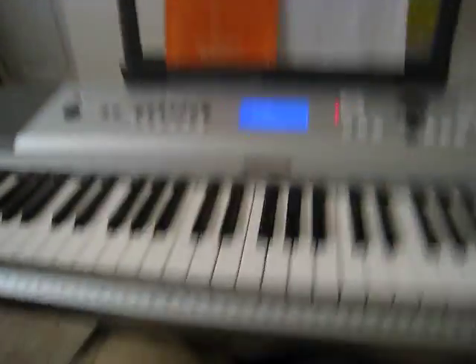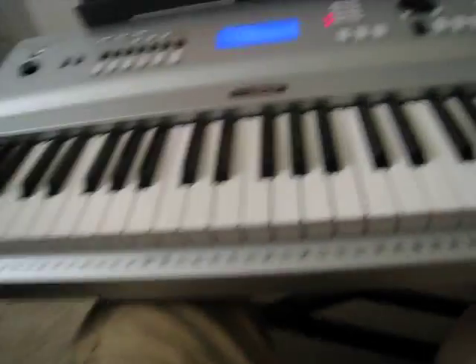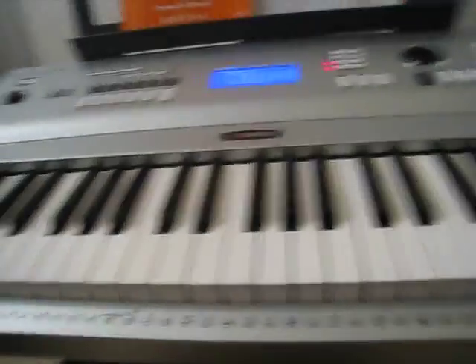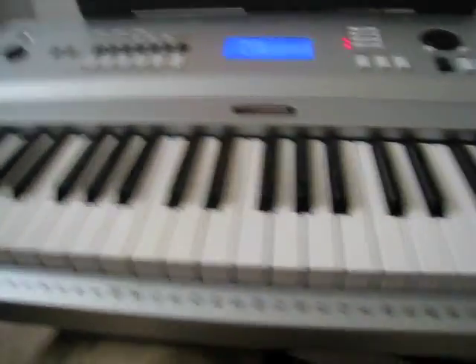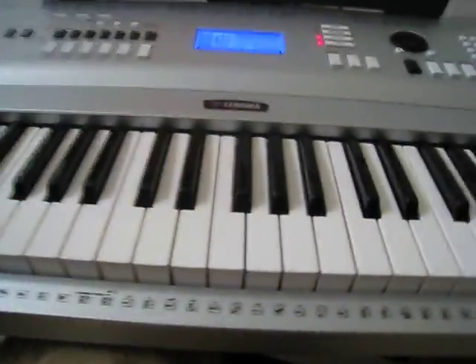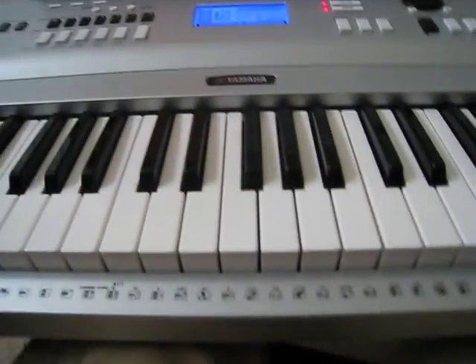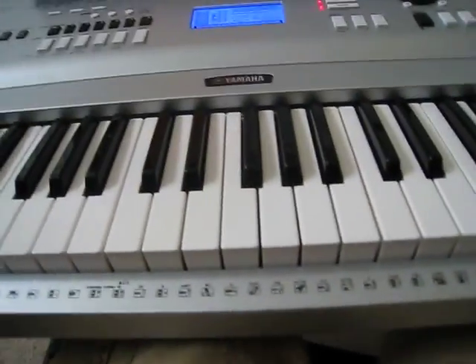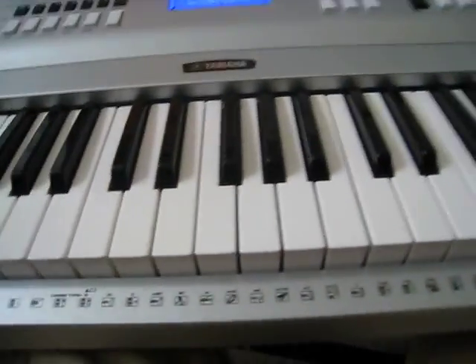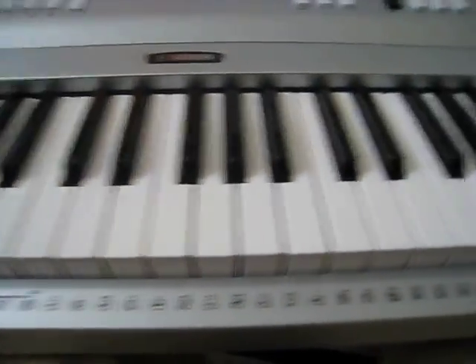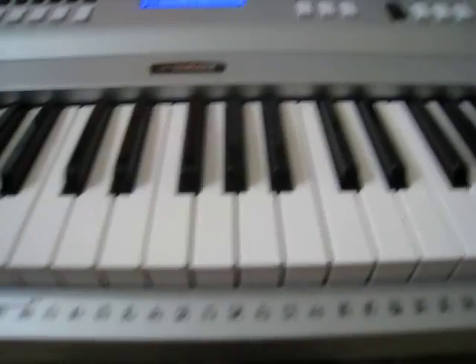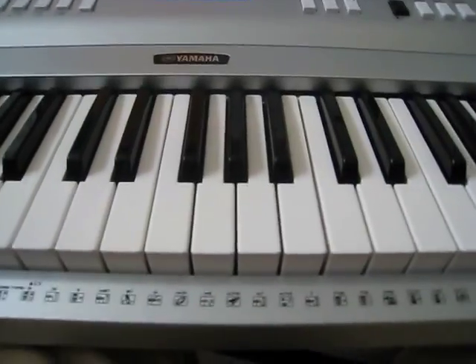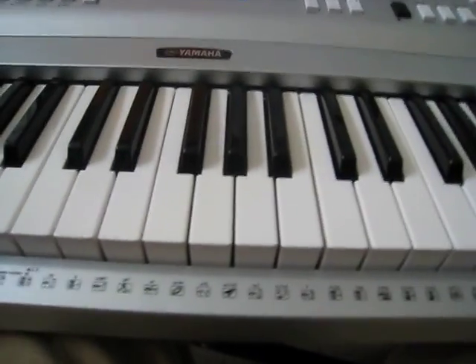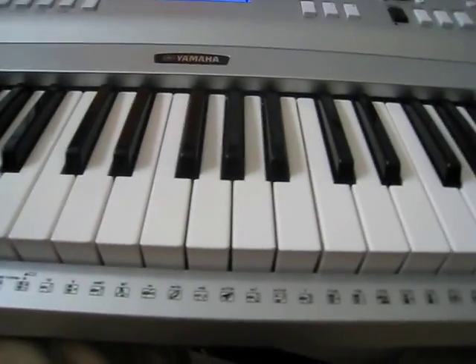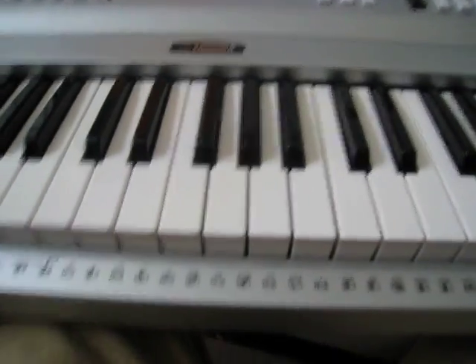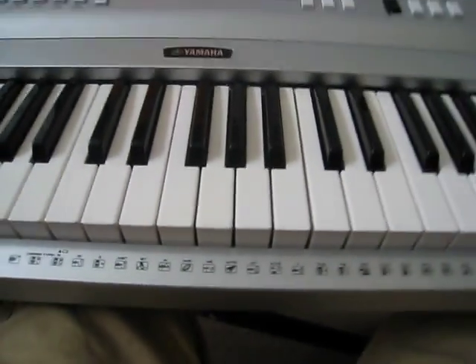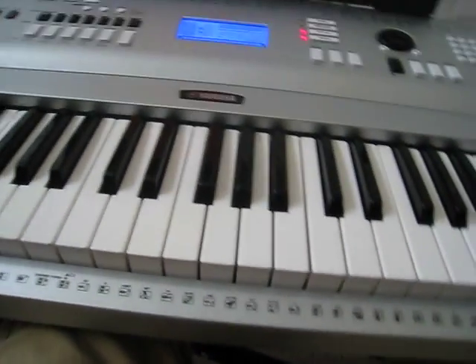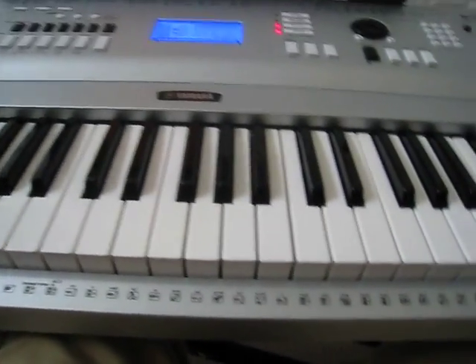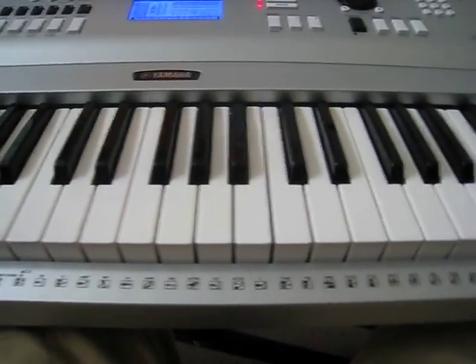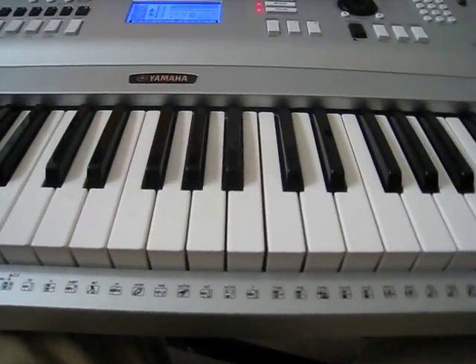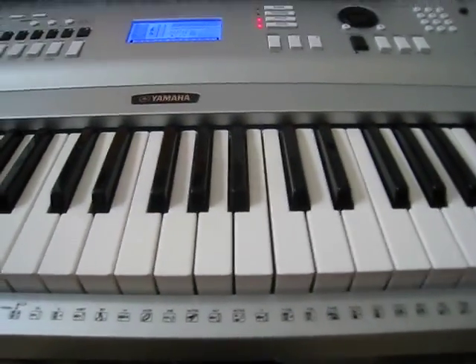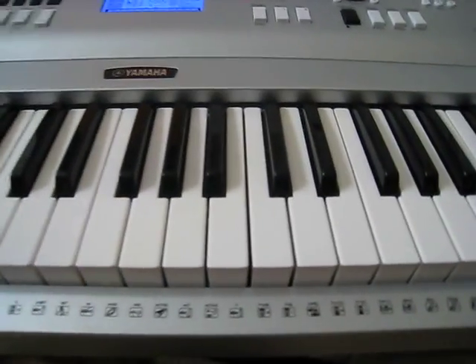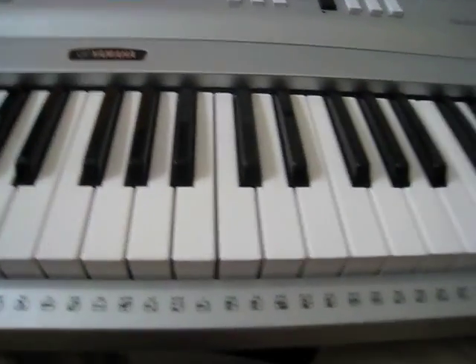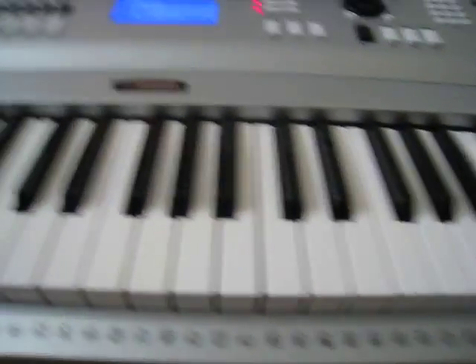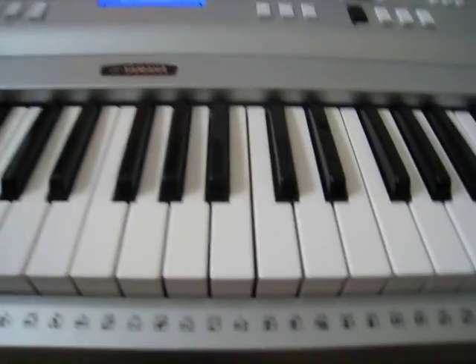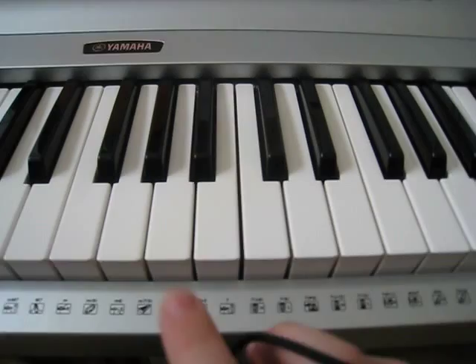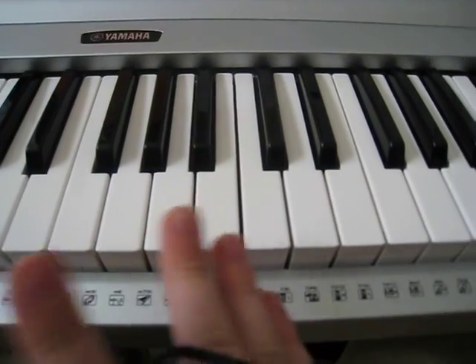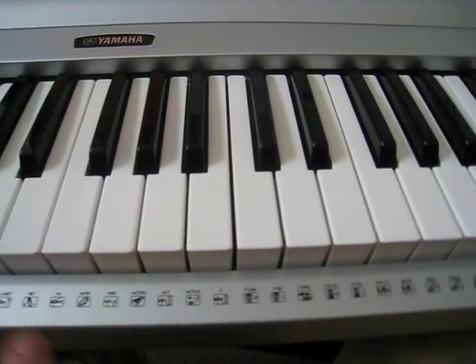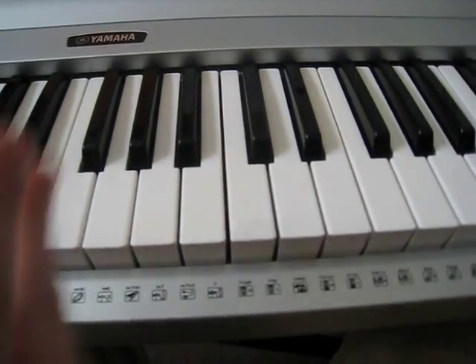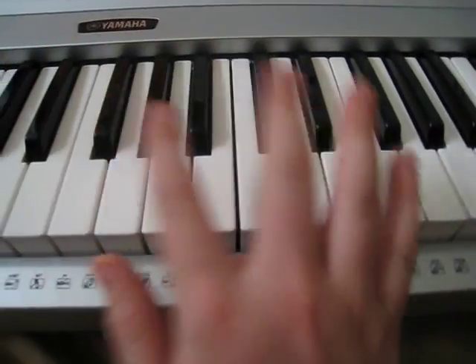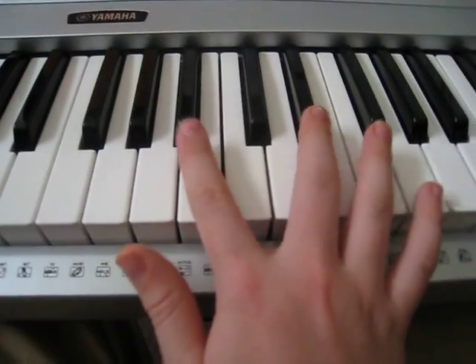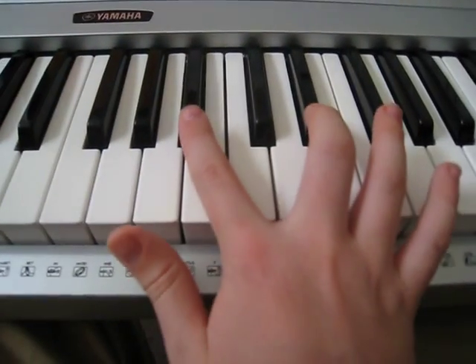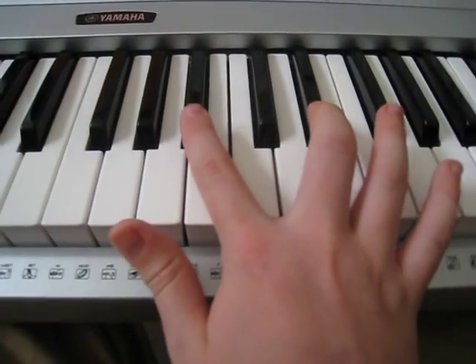Alright, now after the intro, part A and part B of the chorus, you're going to go to the final part of the song. For the right hand of the final part, it's going to be like this.